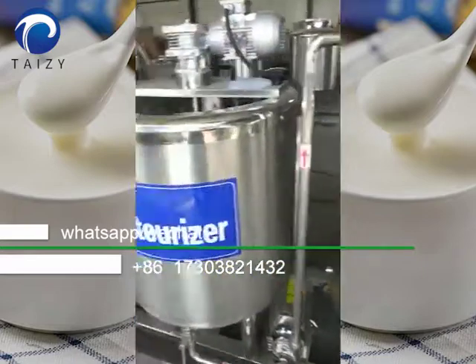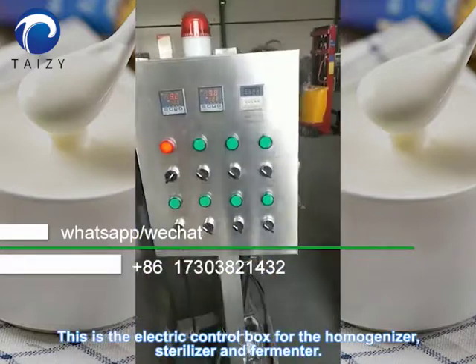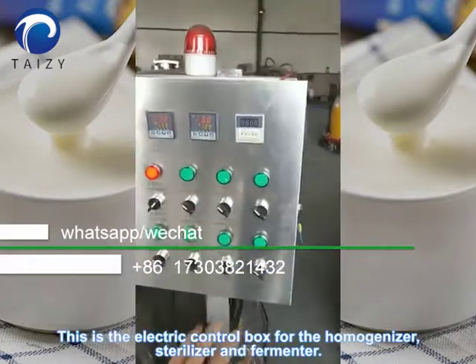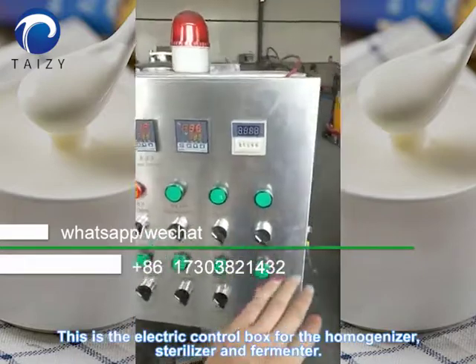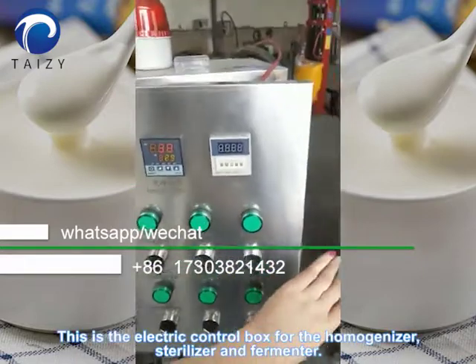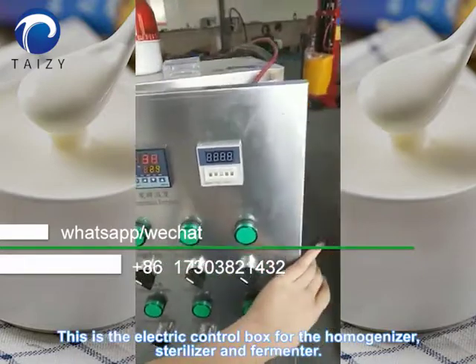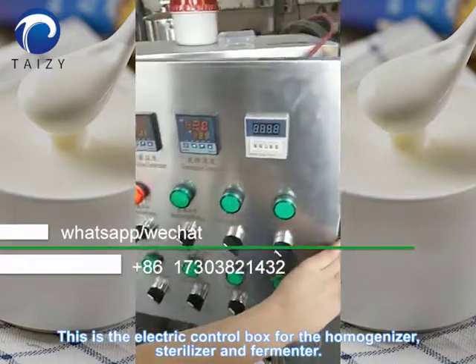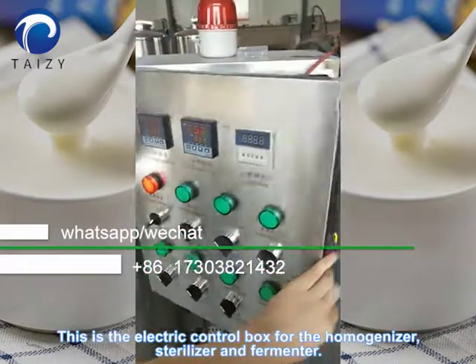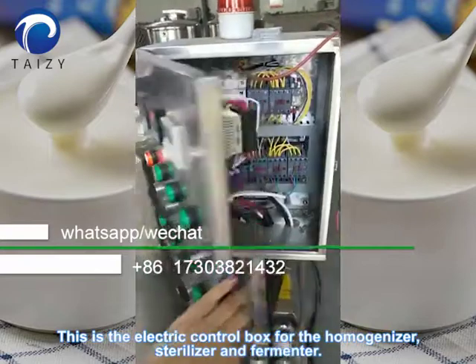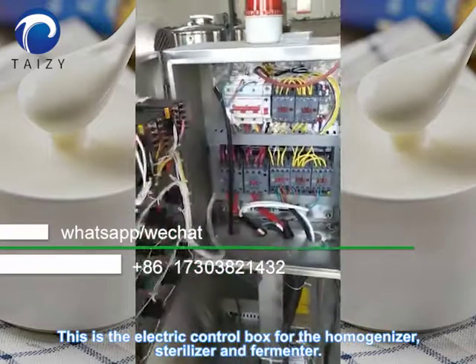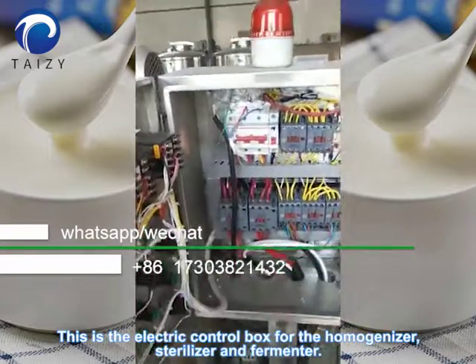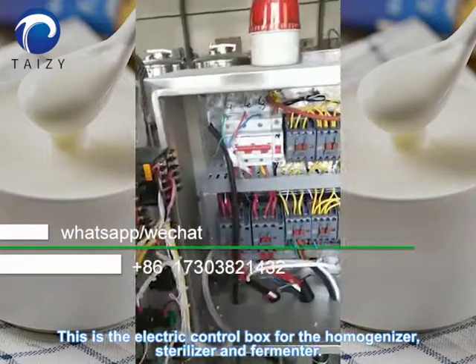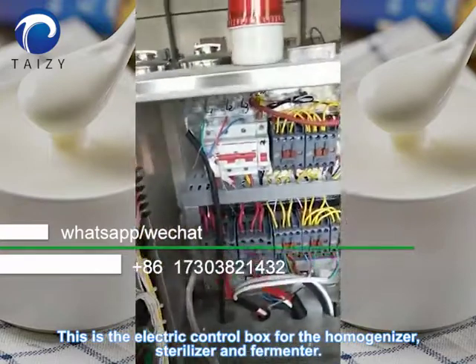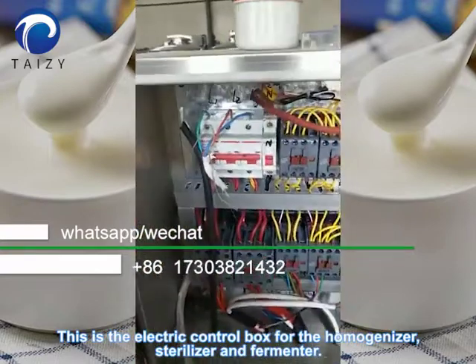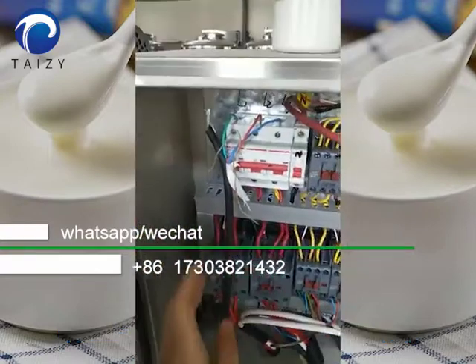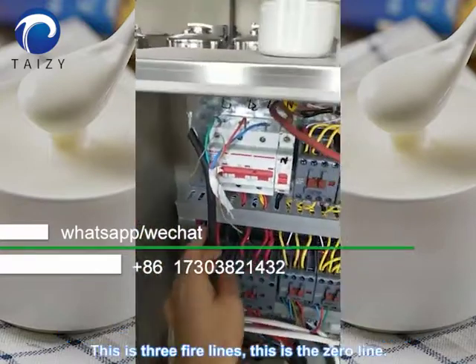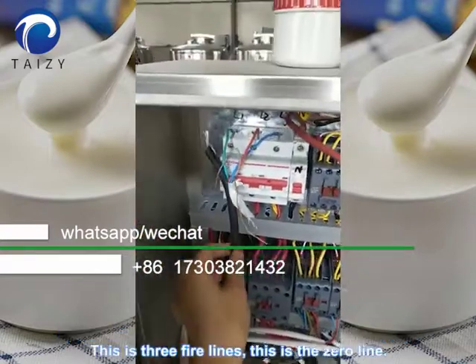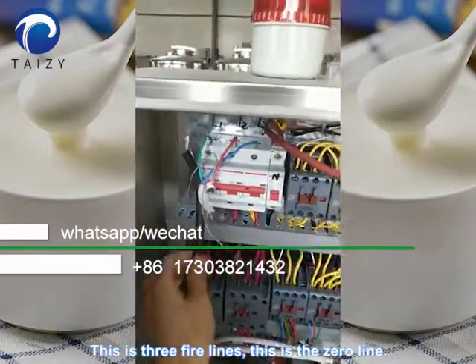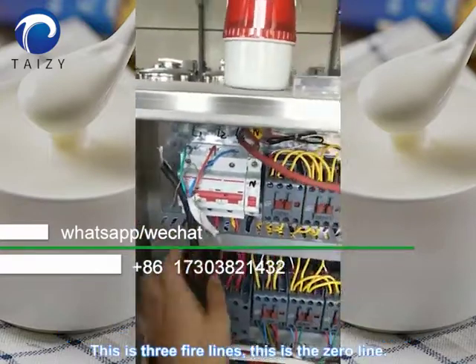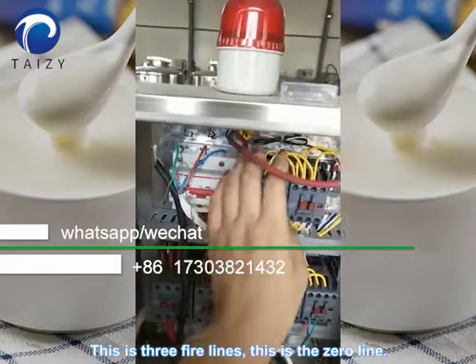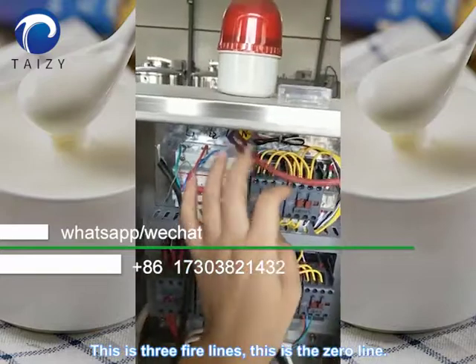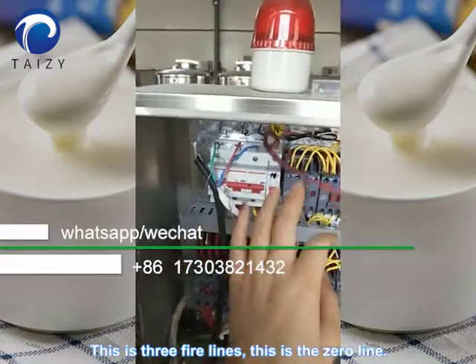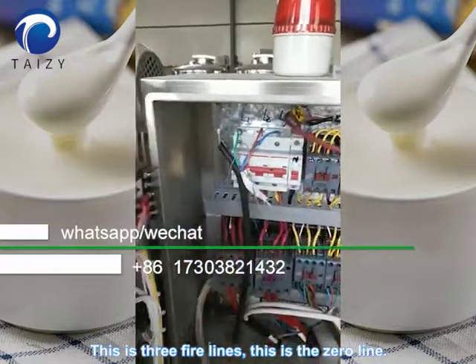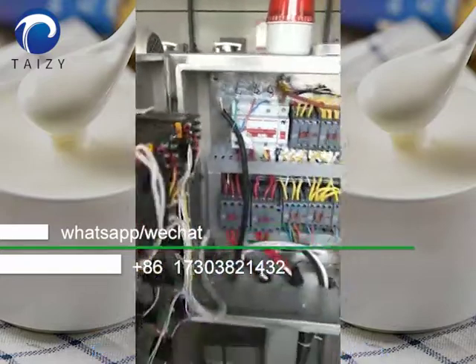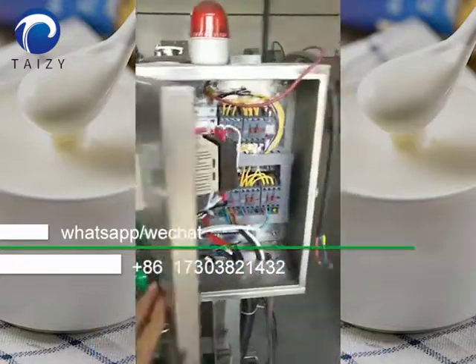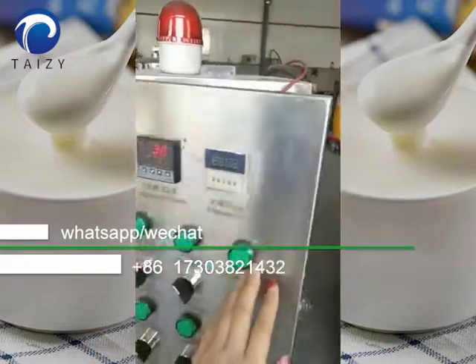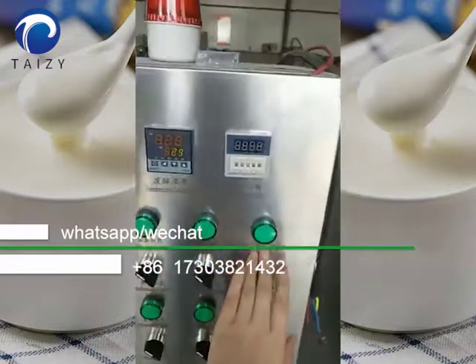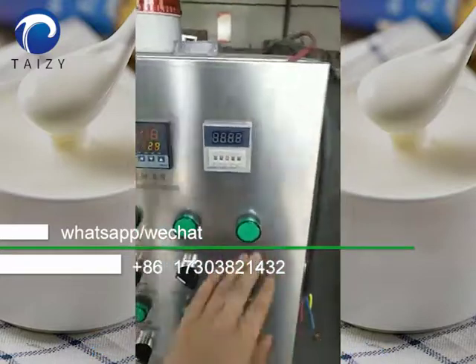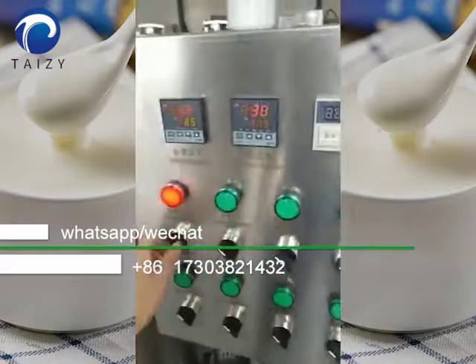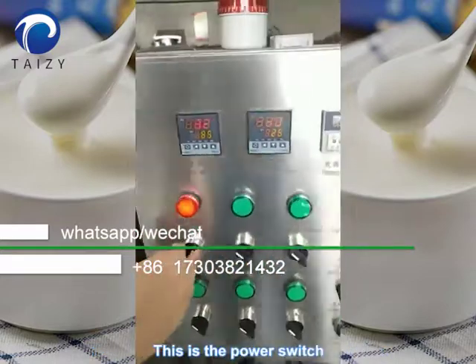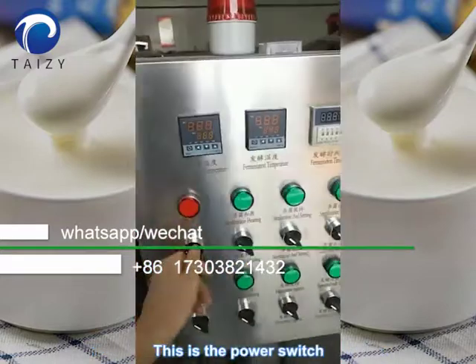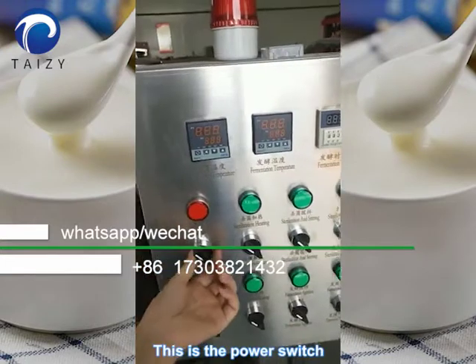This is the electric control box for the homogenizer, sterilizer, and fermenter. These are the three fire lines. This is the zero line. This is the power switch.